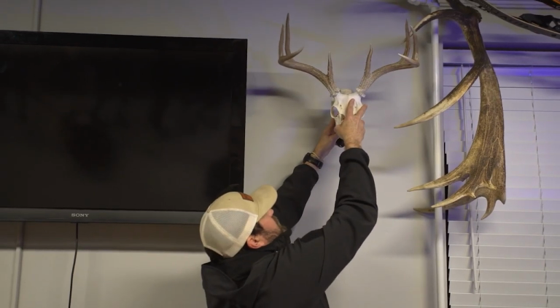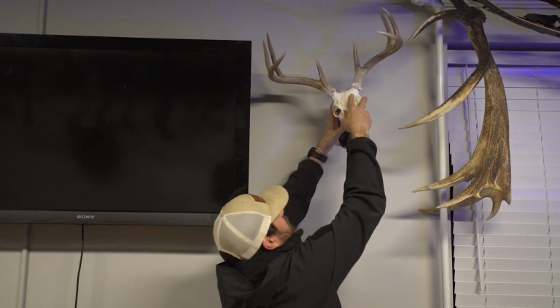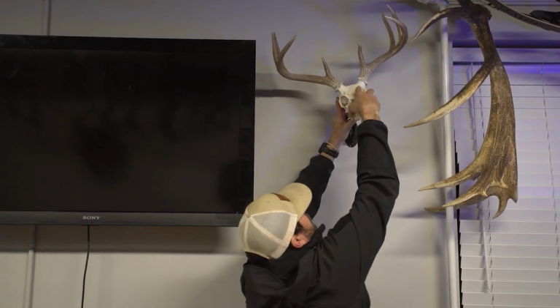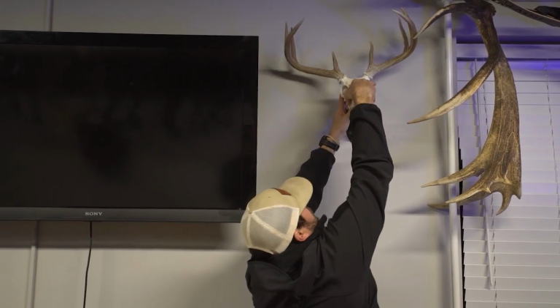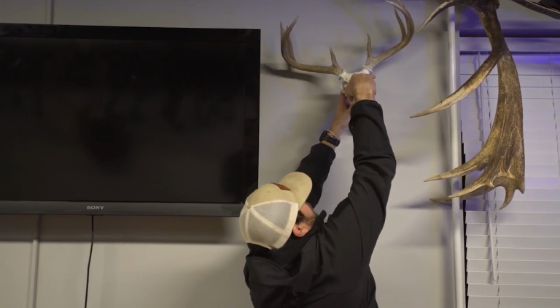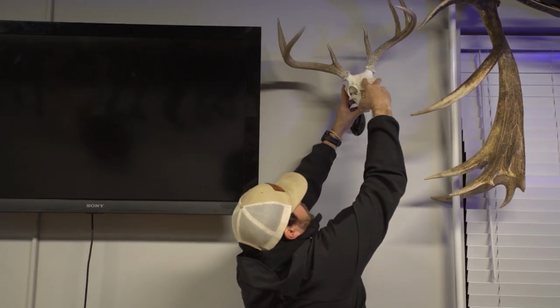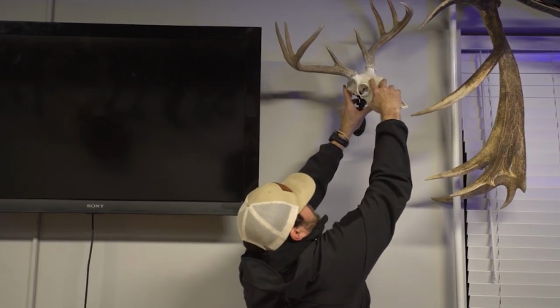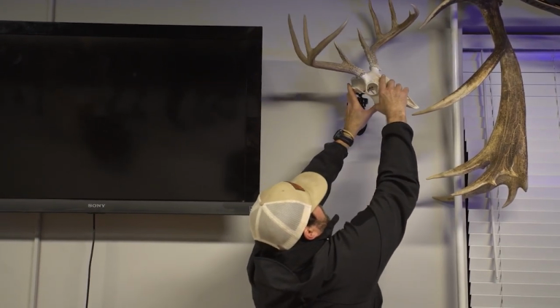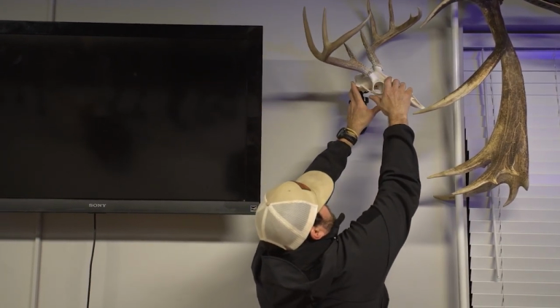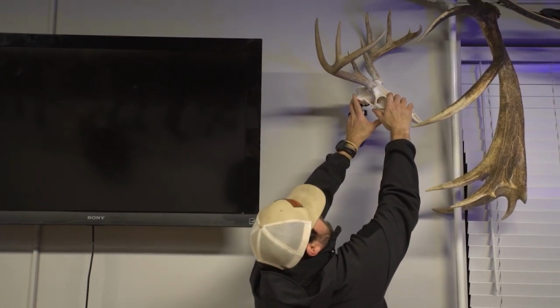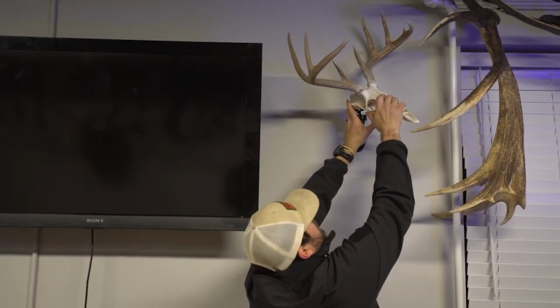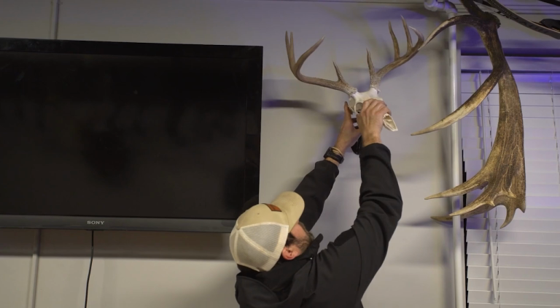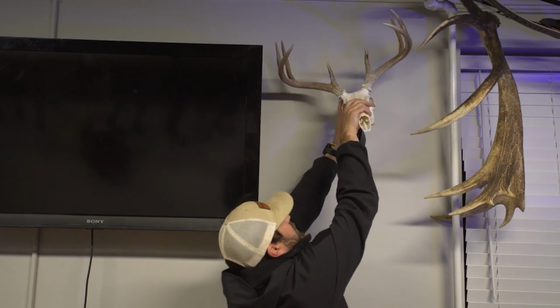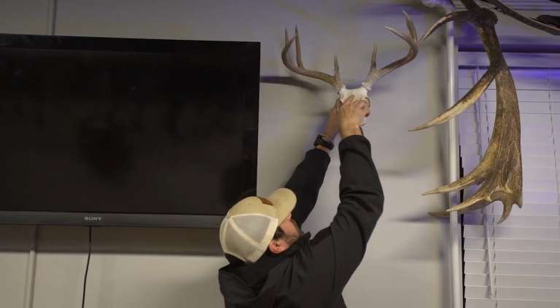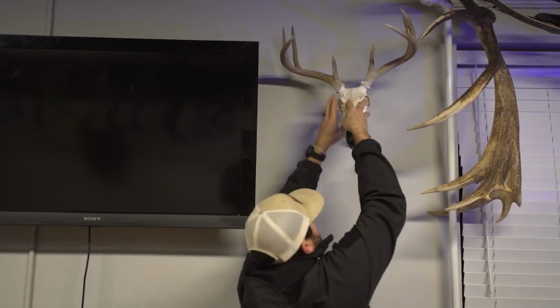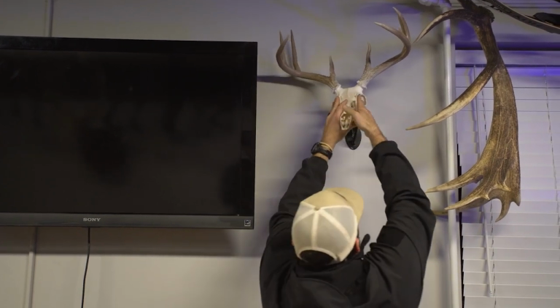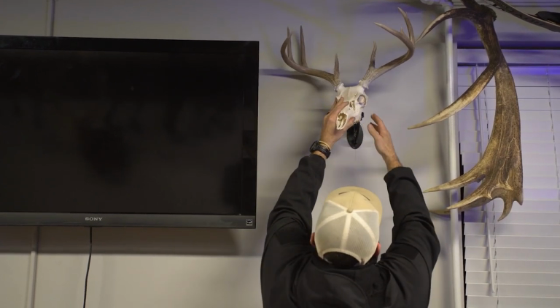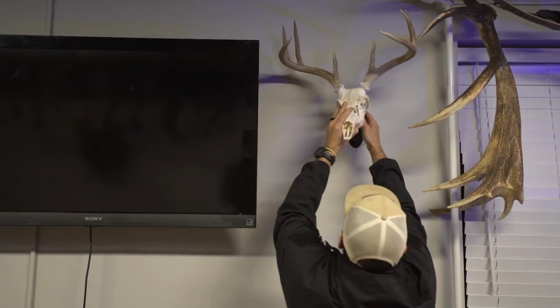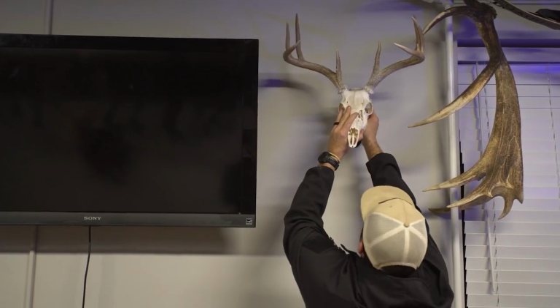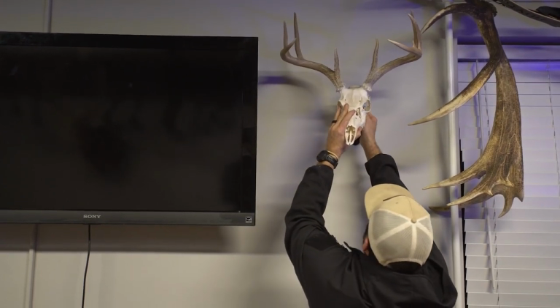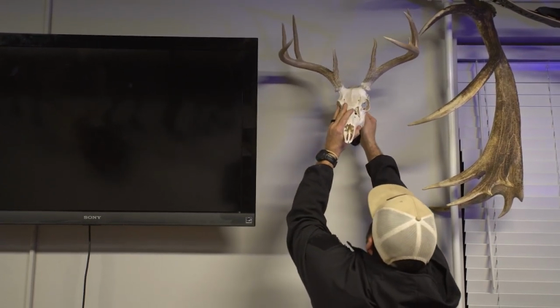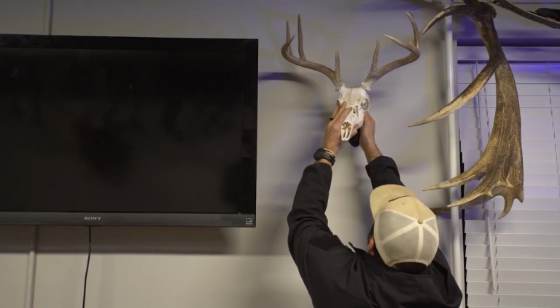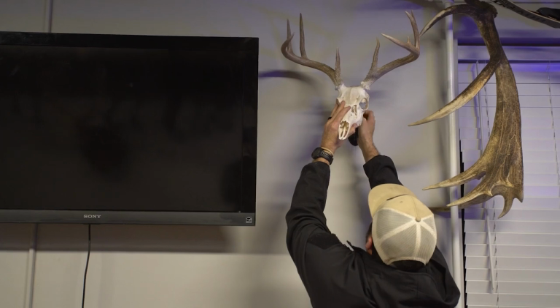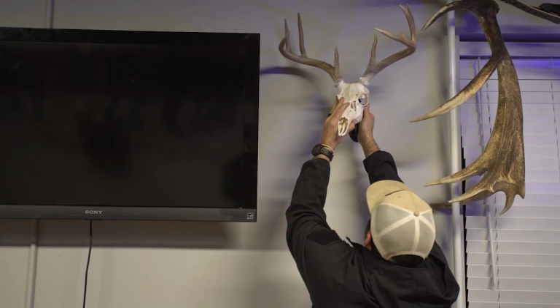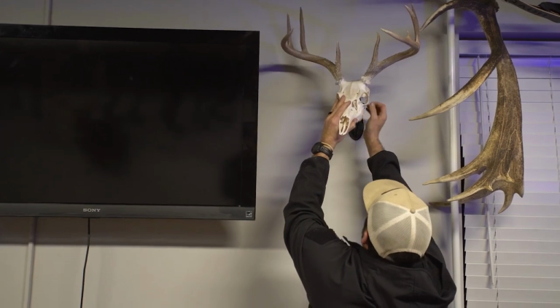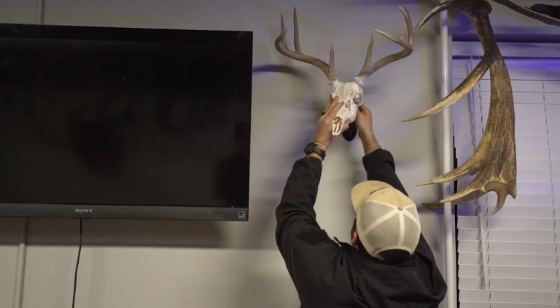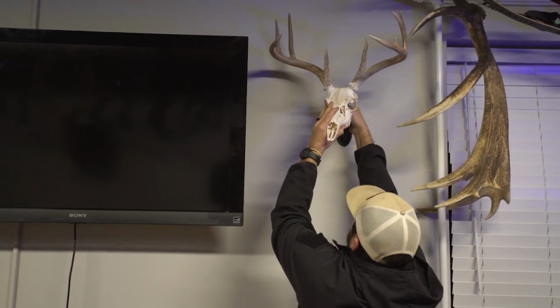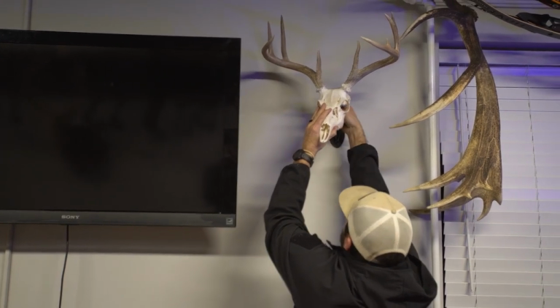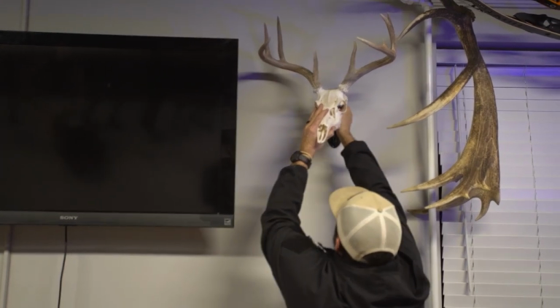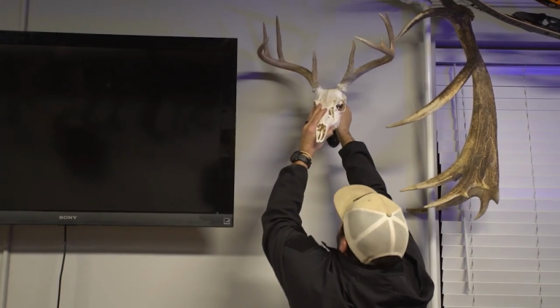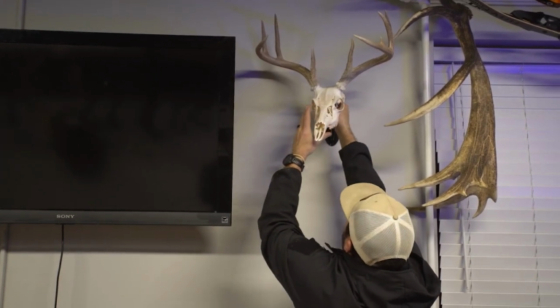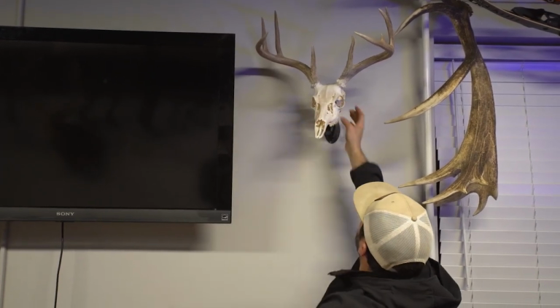You can kick it all the way back. Depending on the fixture you choose, you can turn it facing this way — any which way you want to turn the deer. You've got a bunch of adjustment there and then you just spin that locking nut down.